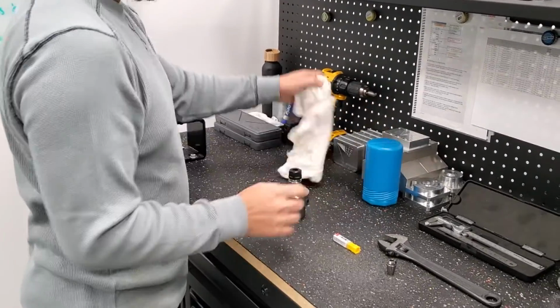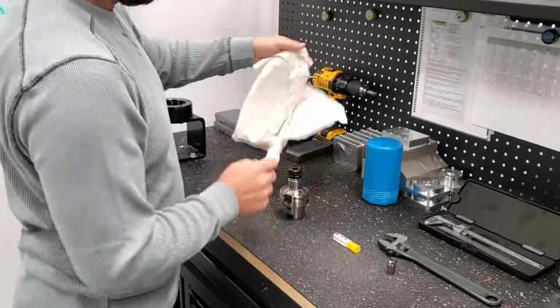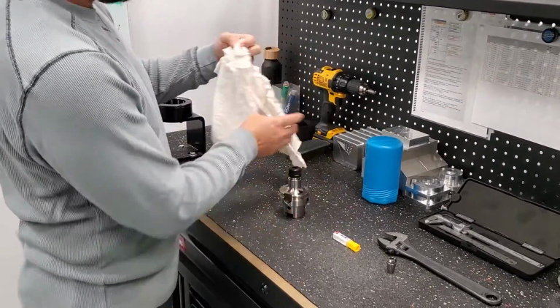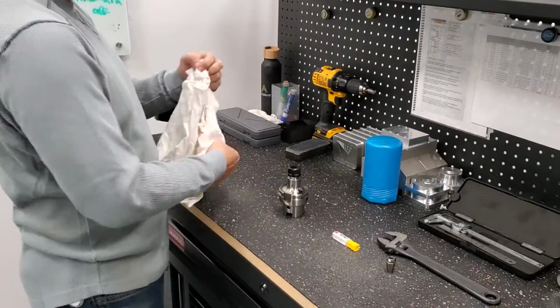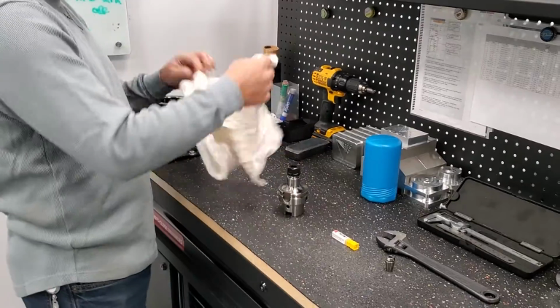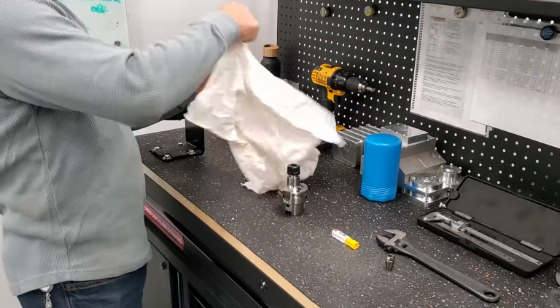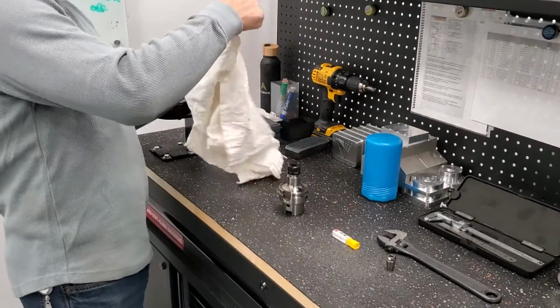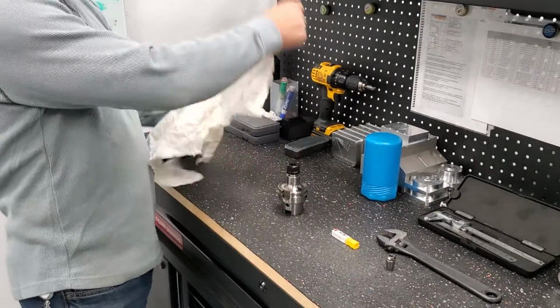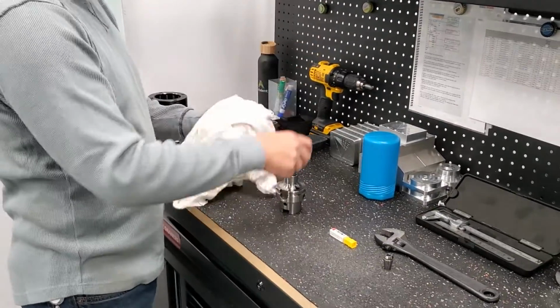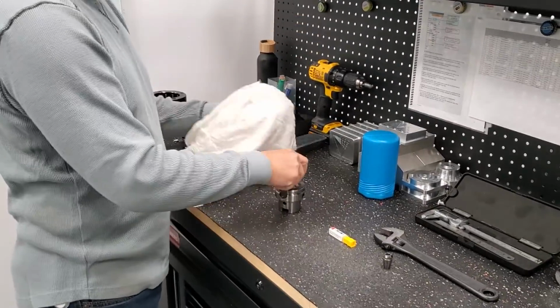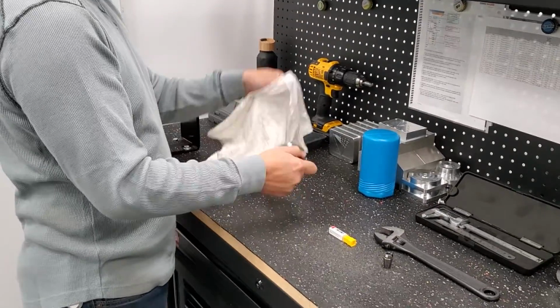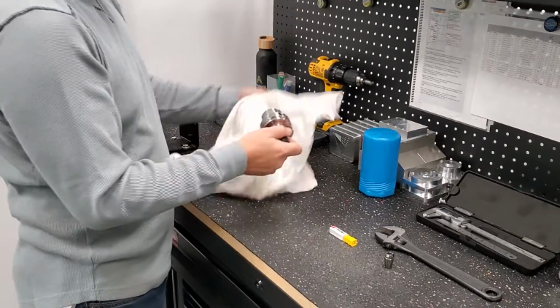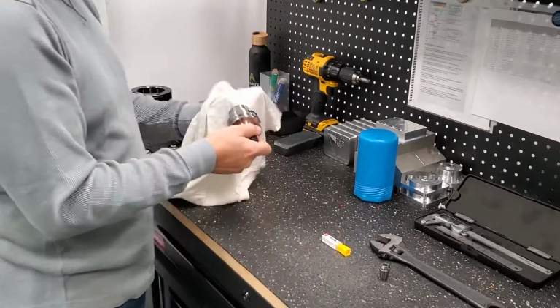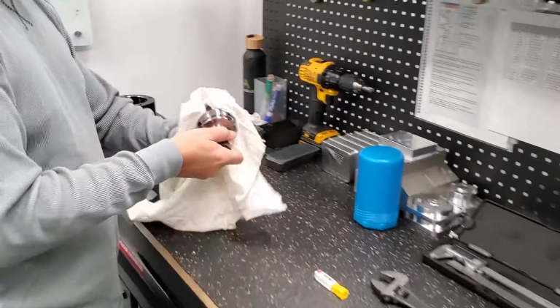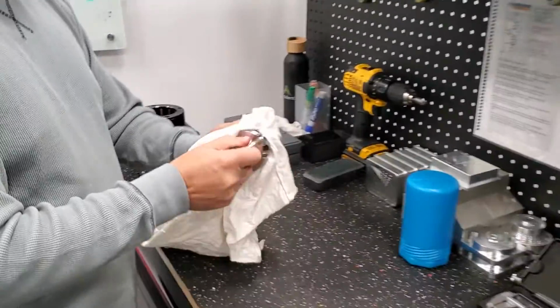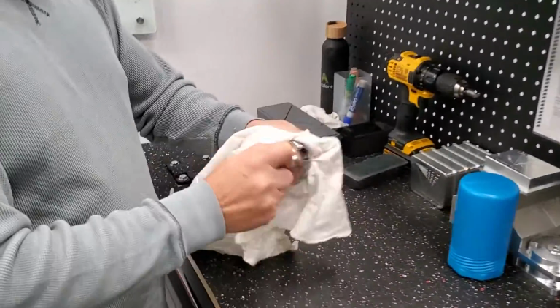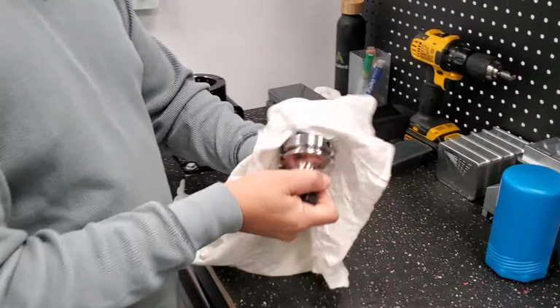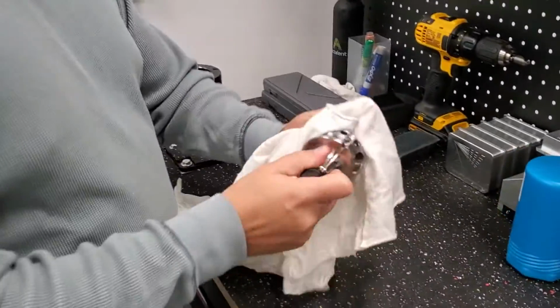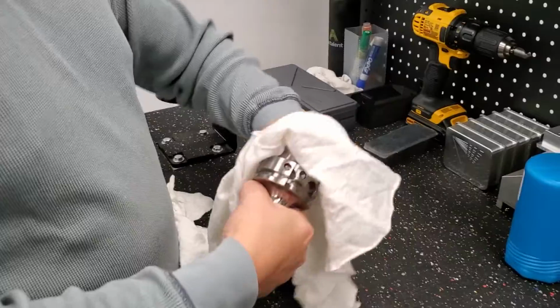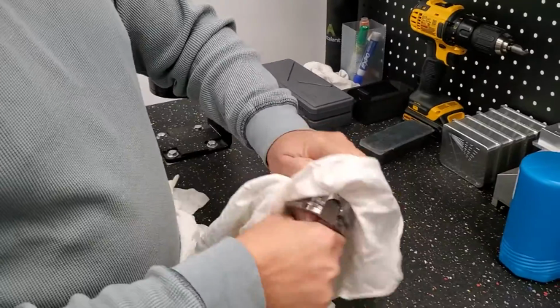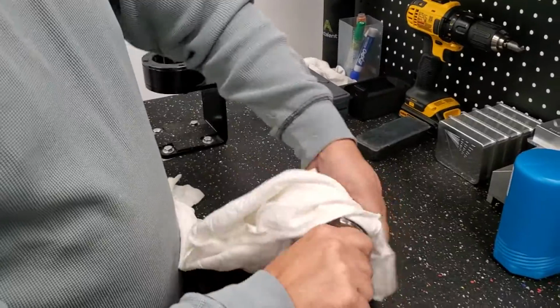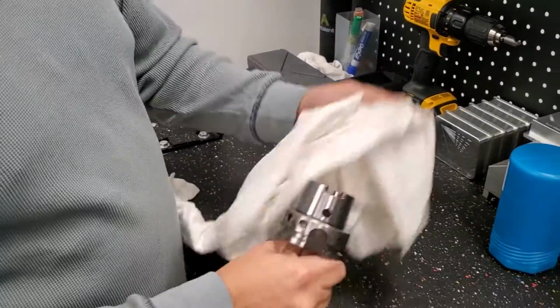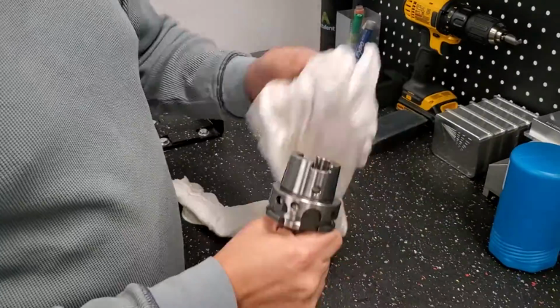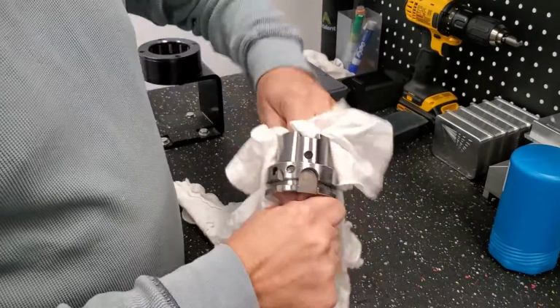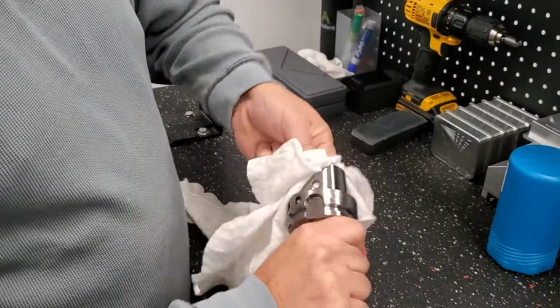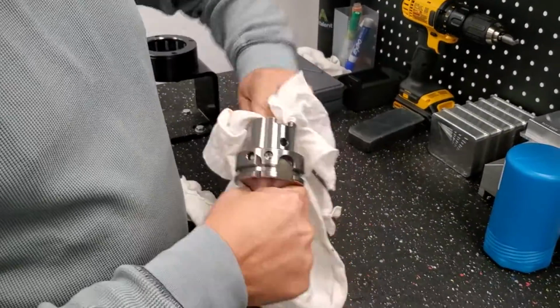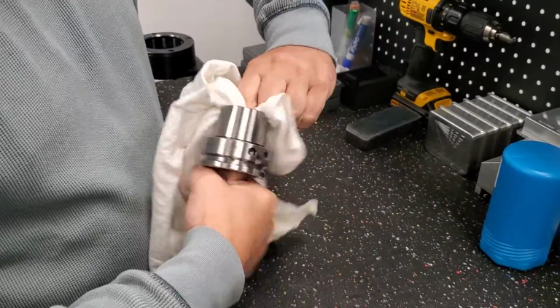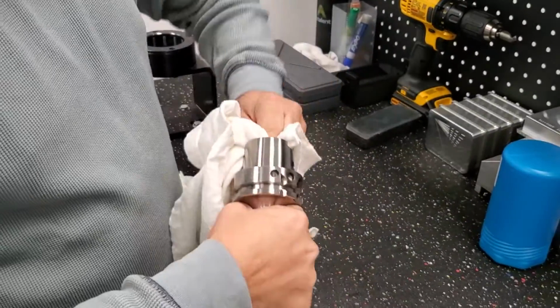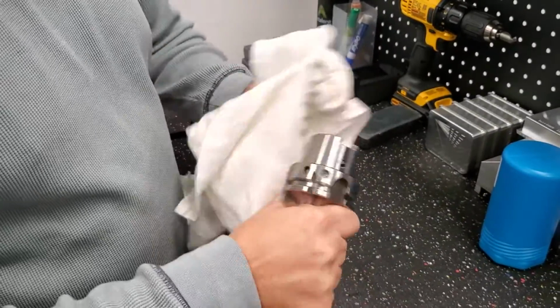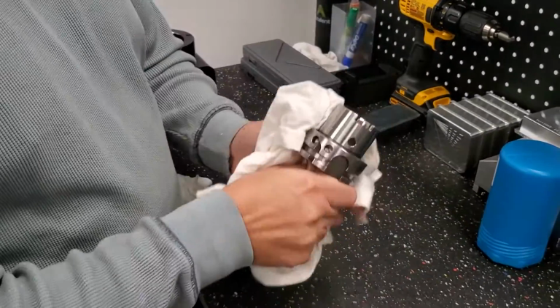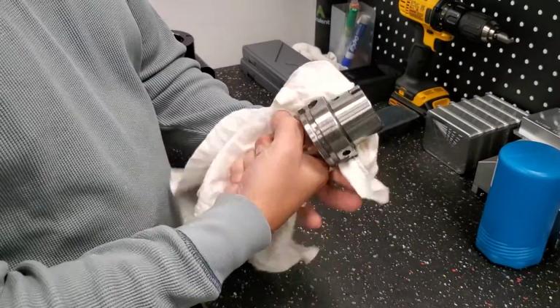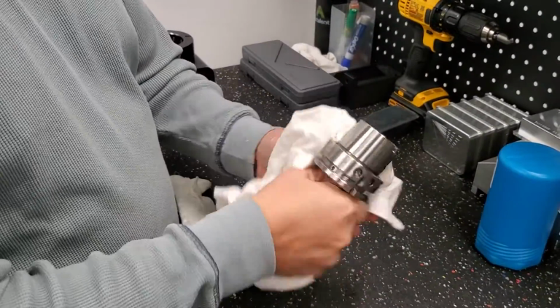First thing first, you want to make sure everything has to be clean, free of oil. You clean everything off — no oils, no grease on it.